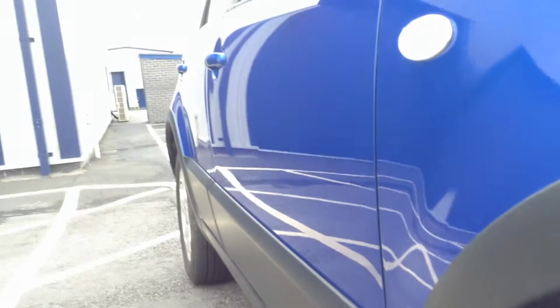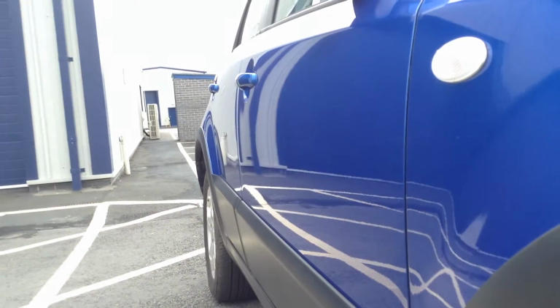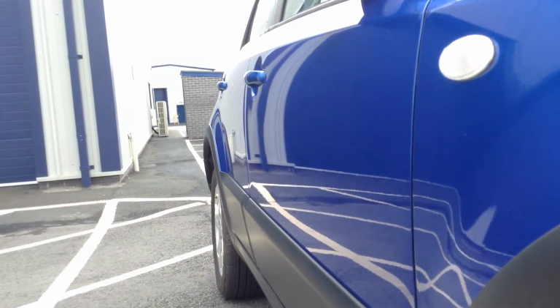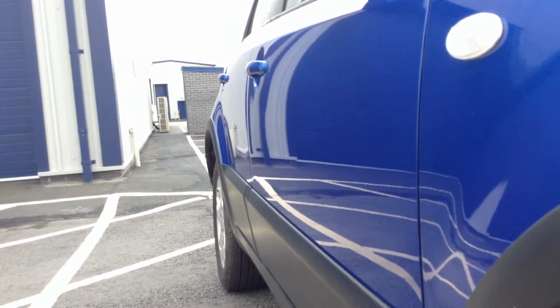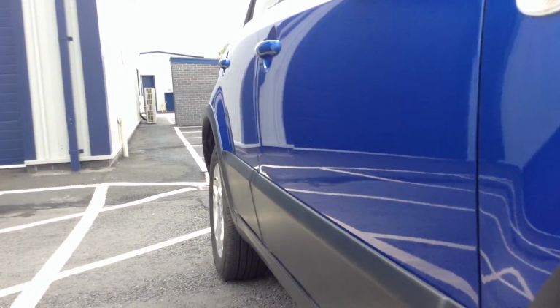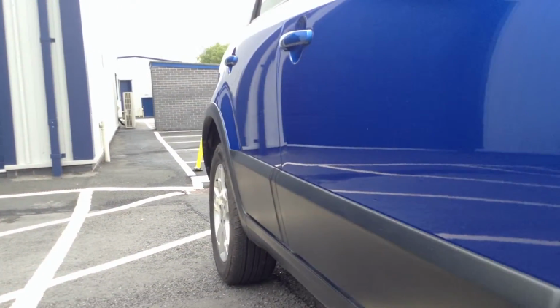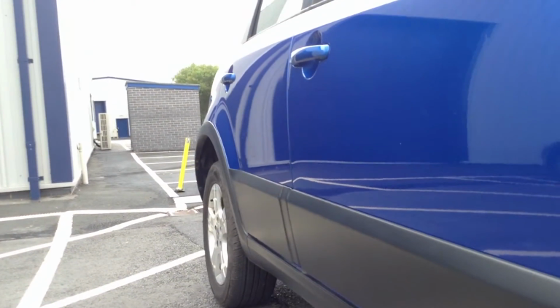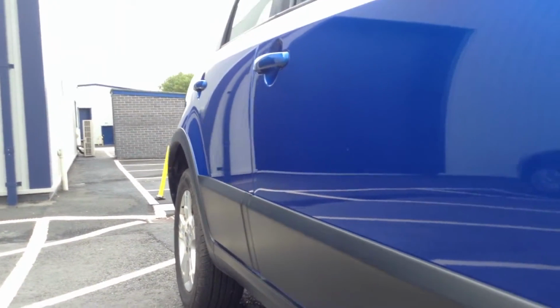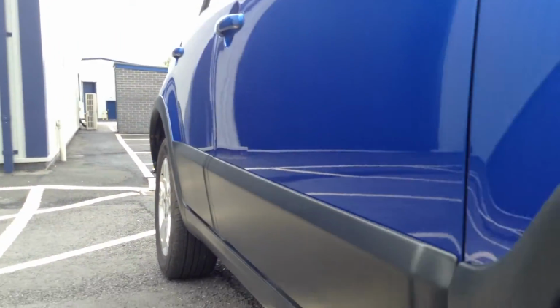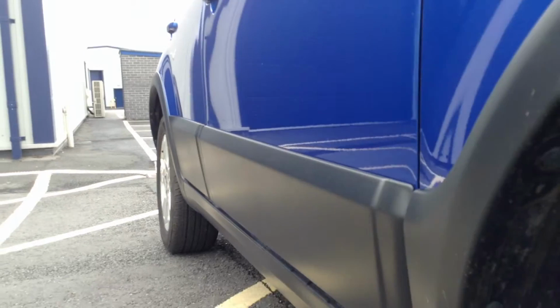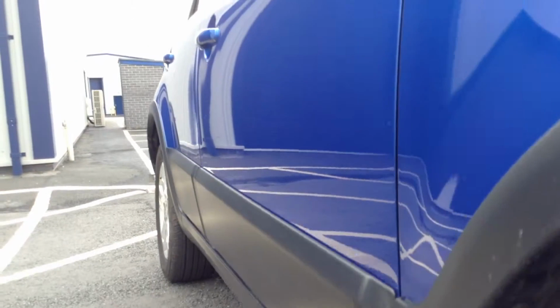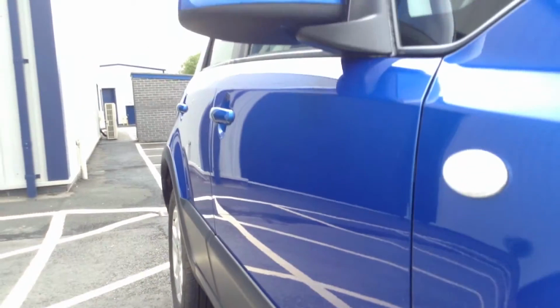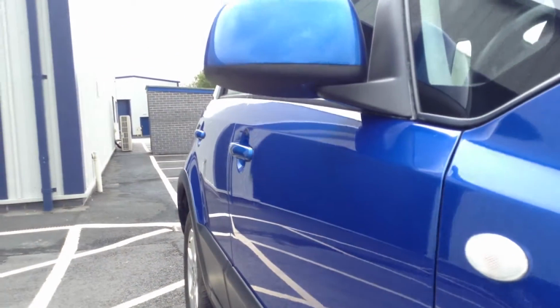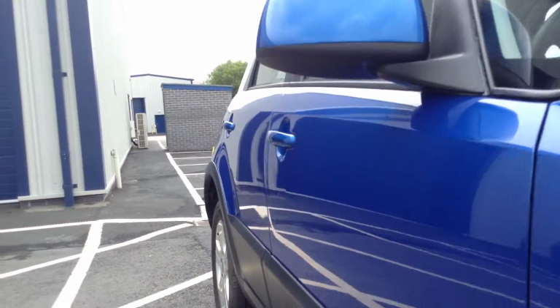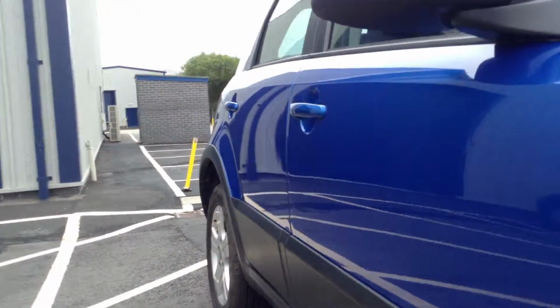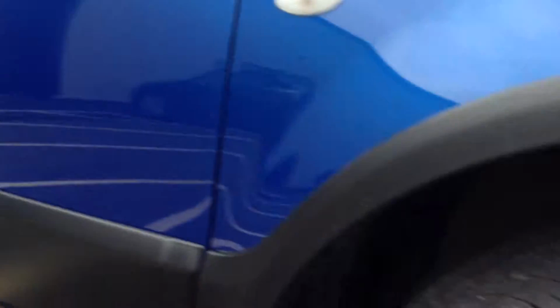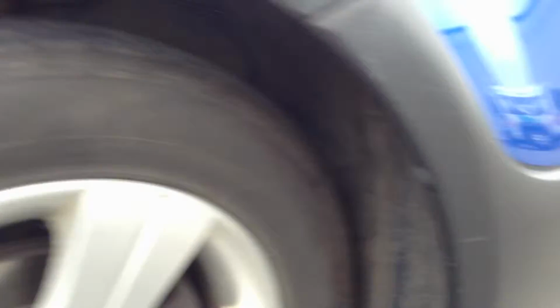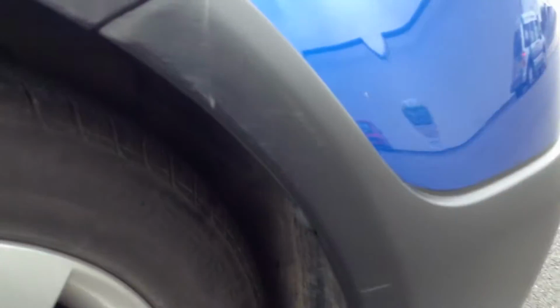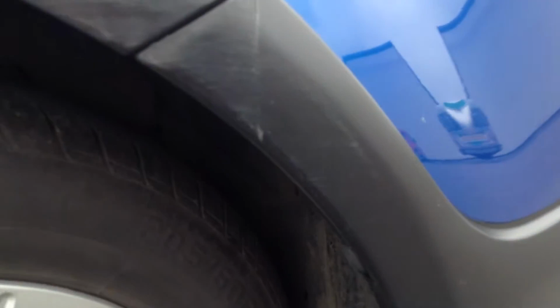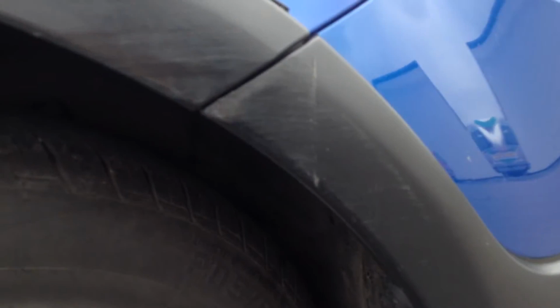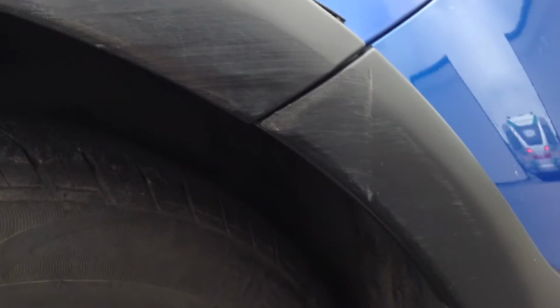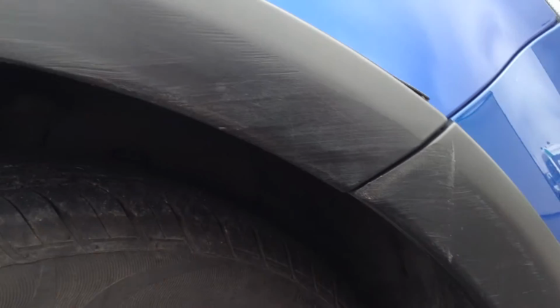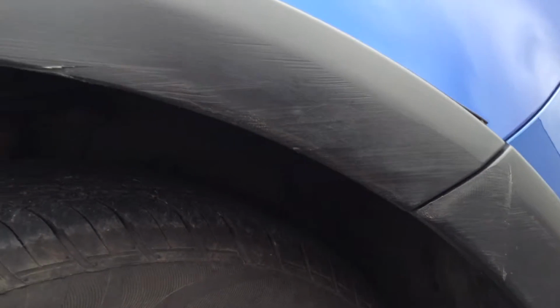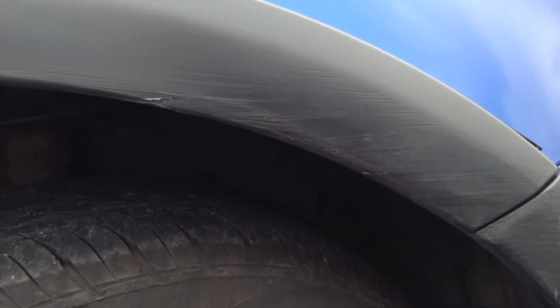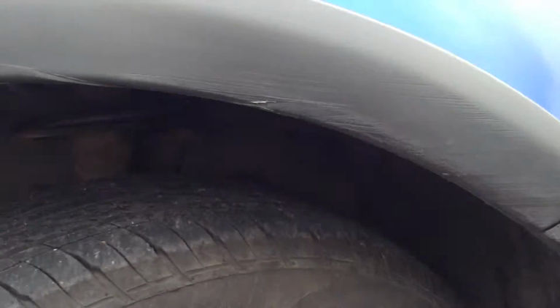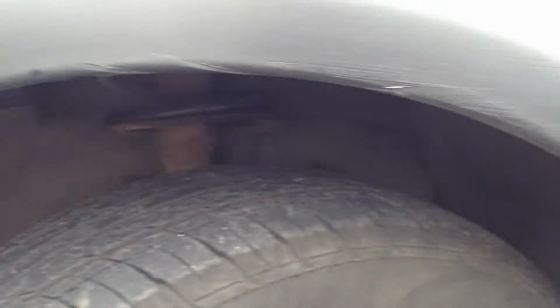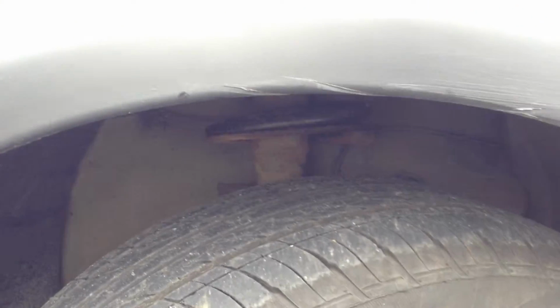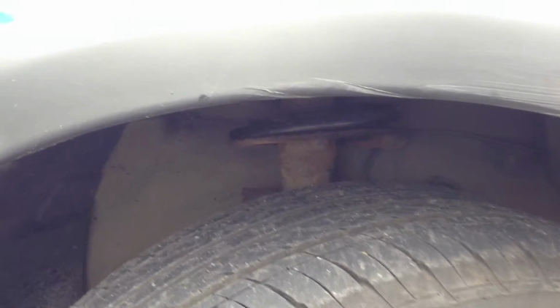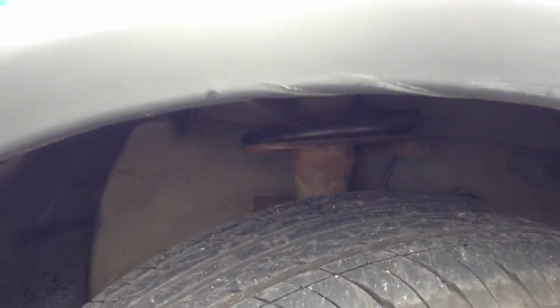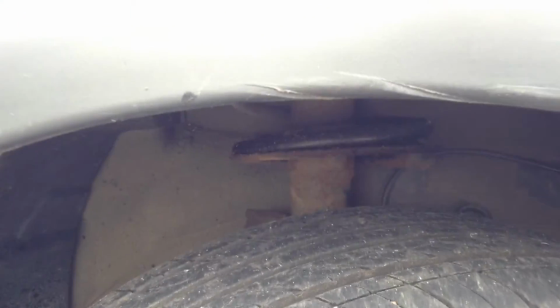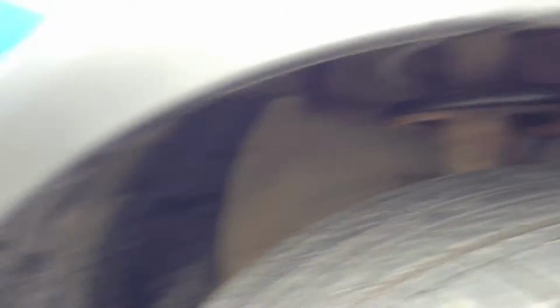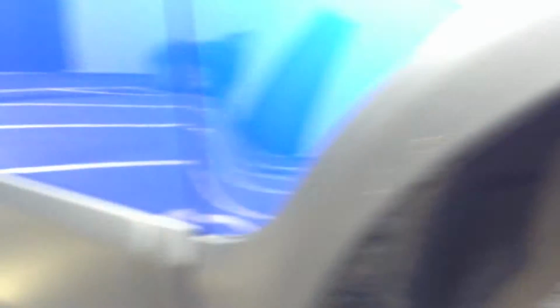Looking down the offside of the vehicle and taking a good look at the bodywork – it does look very clean, I personally cannot spot any dinks or dents at all. Looking around the offside front arch, you can see there are some scratches on the front arch, some quite deep ones as well. Not much you can do about that unfortunately.